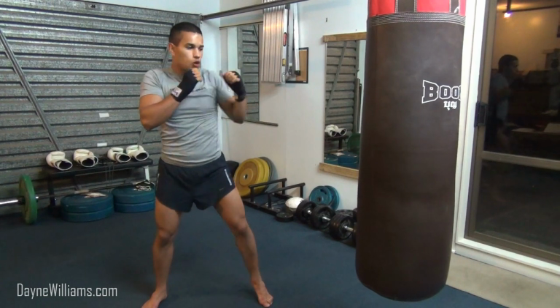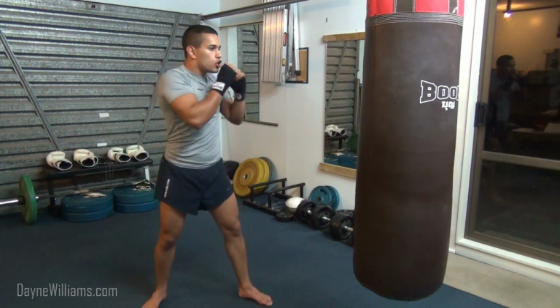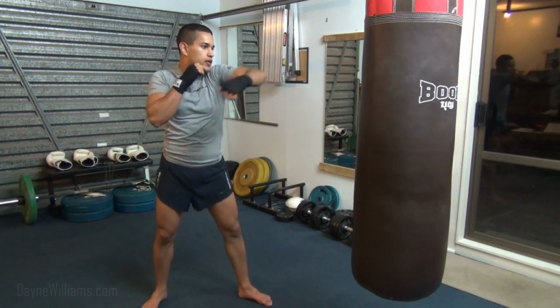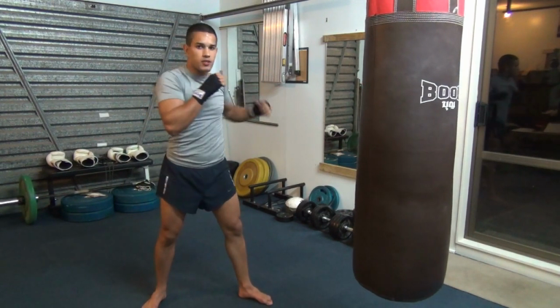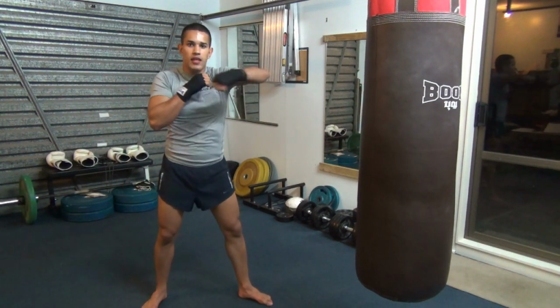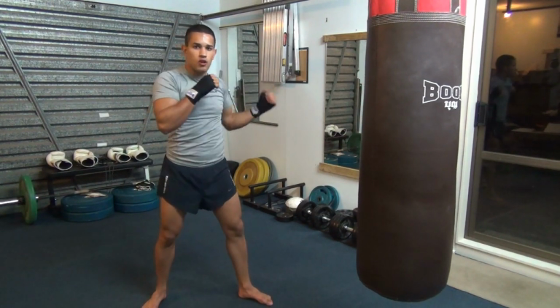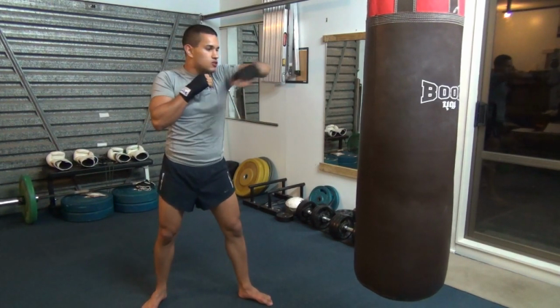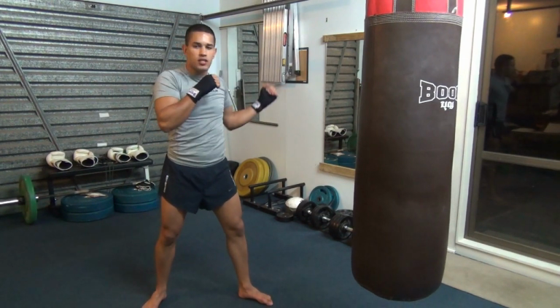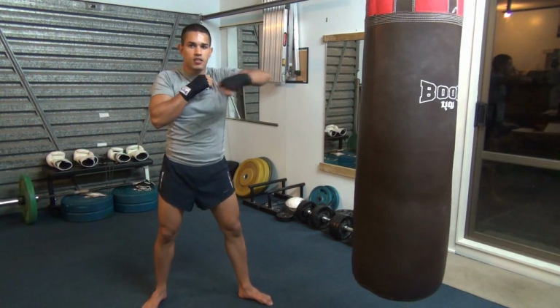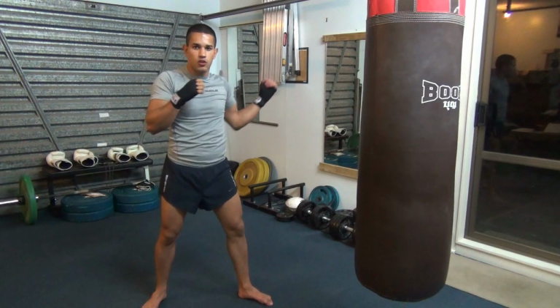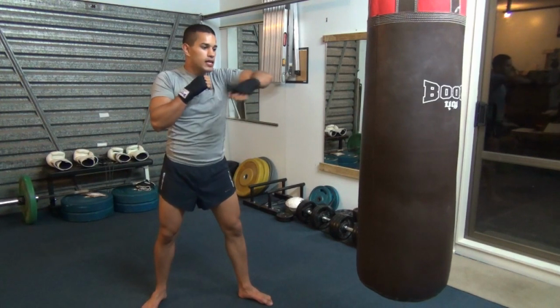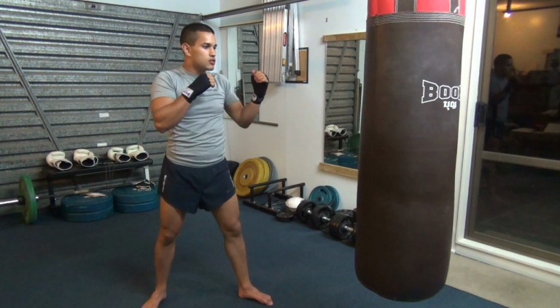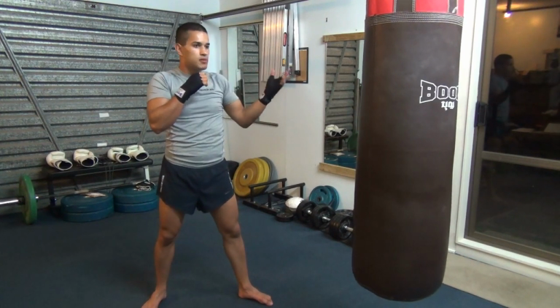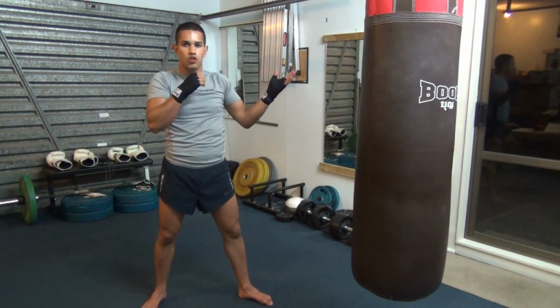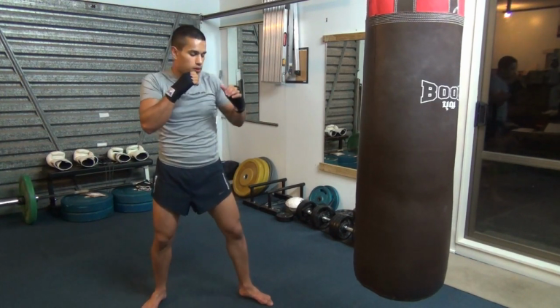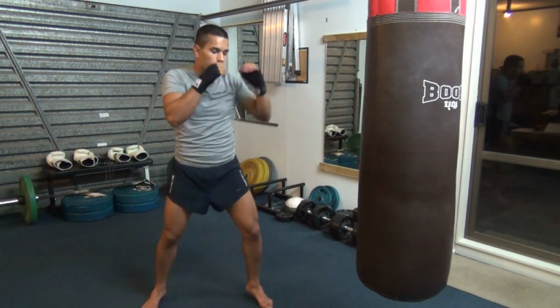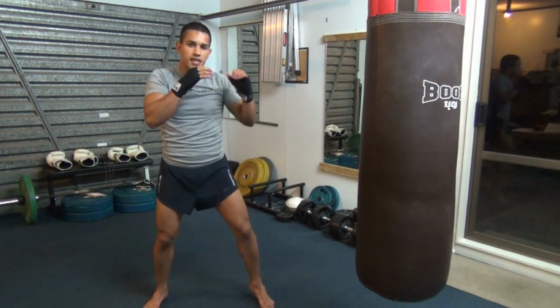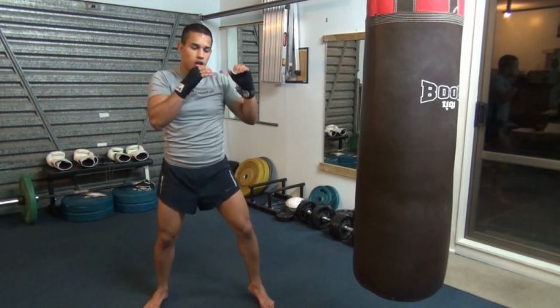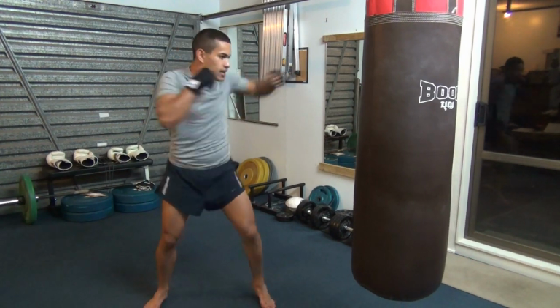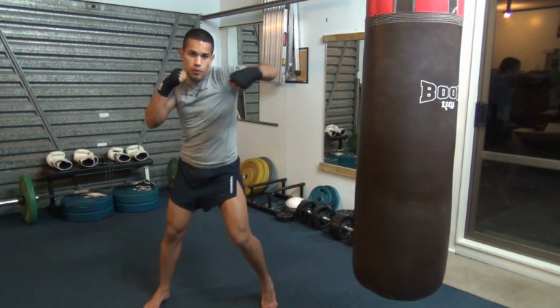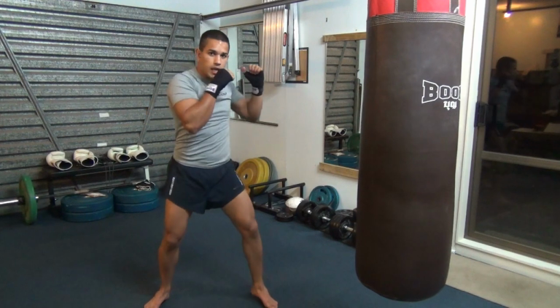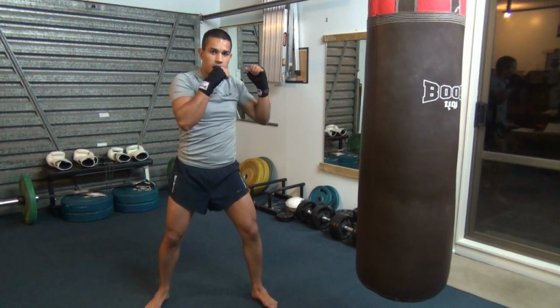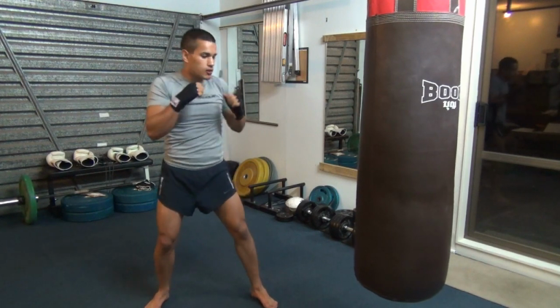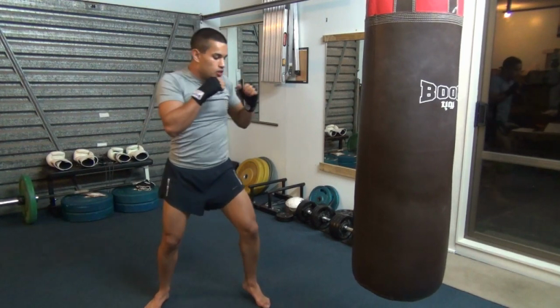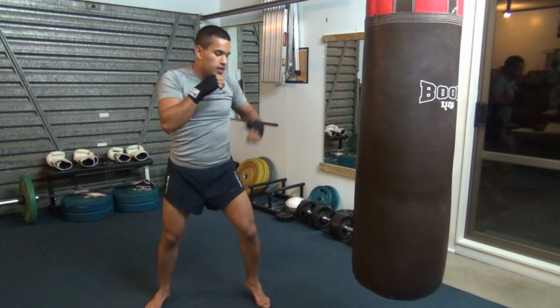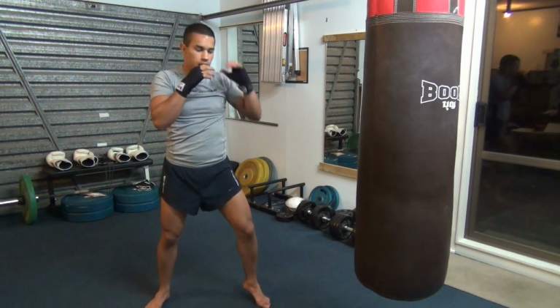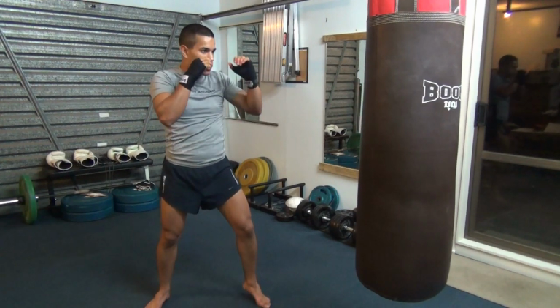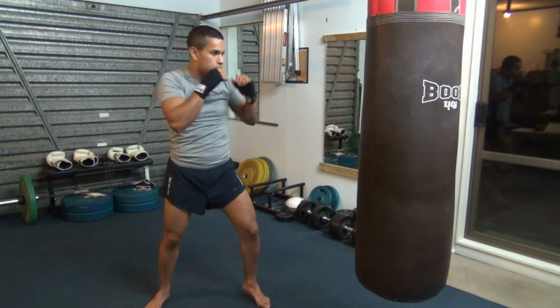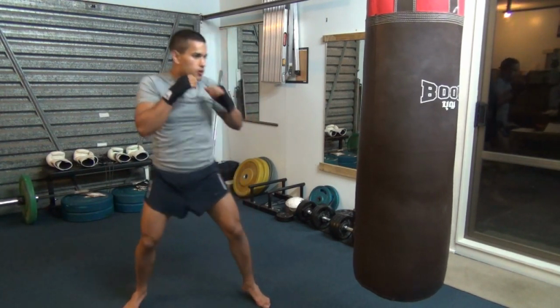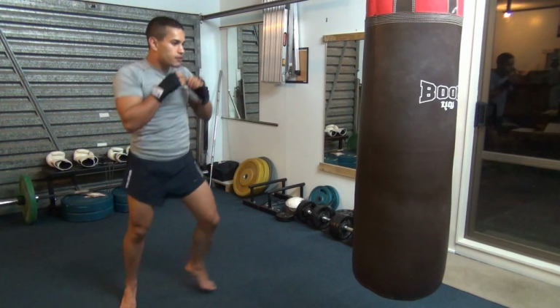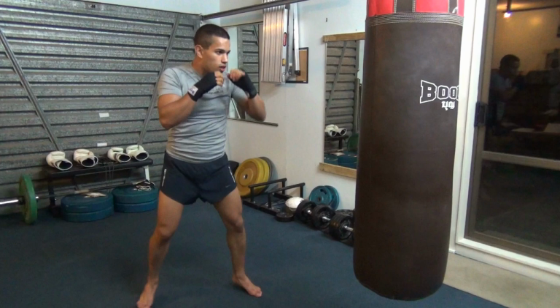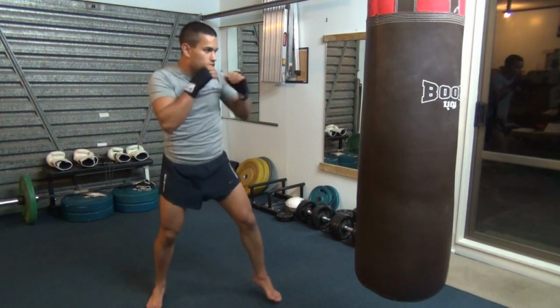So you're not just doing this — that's not the technique for the hook. That's just using your arm. We want to hit them with our entire body coming in like that. The knee and the hip come right across. Let's have a look at the one, two, three, two.